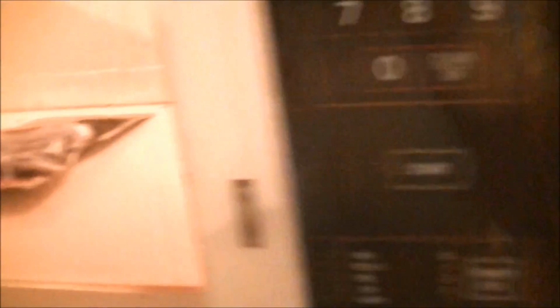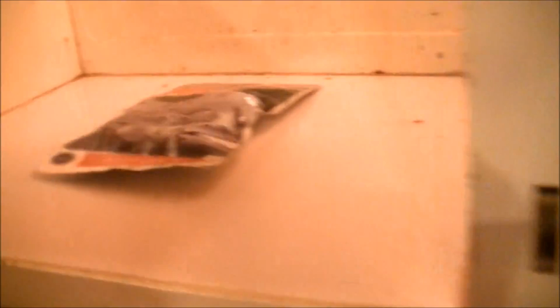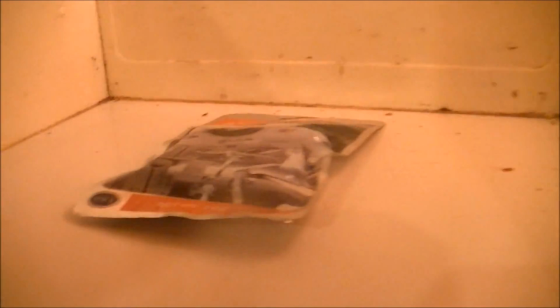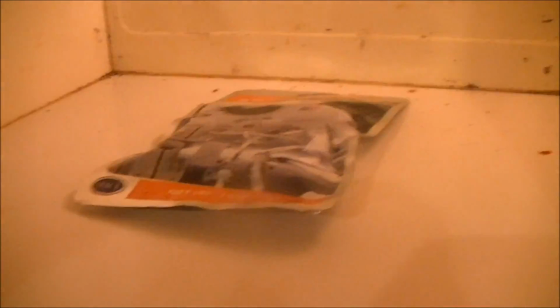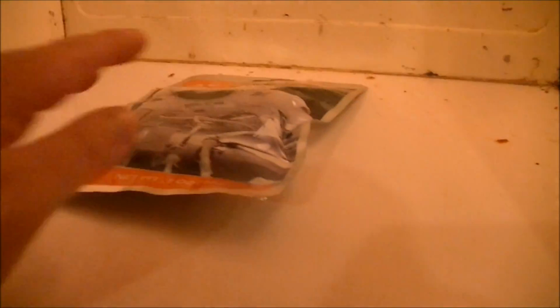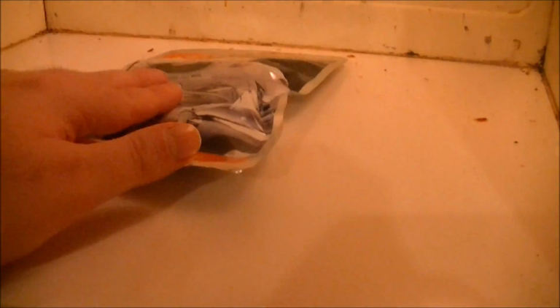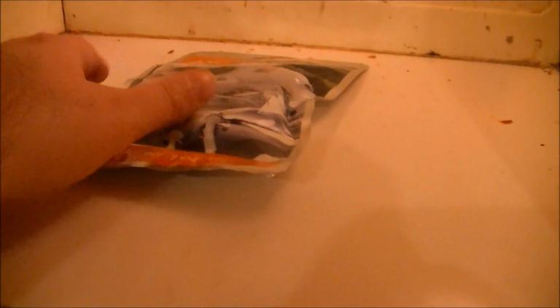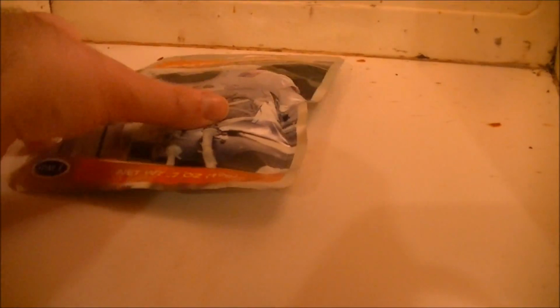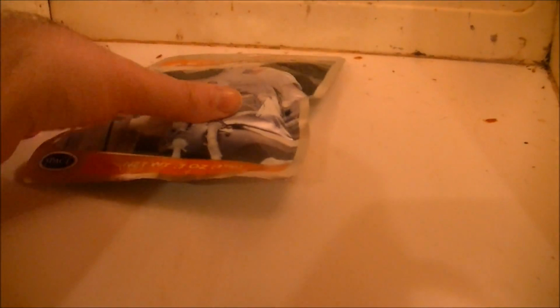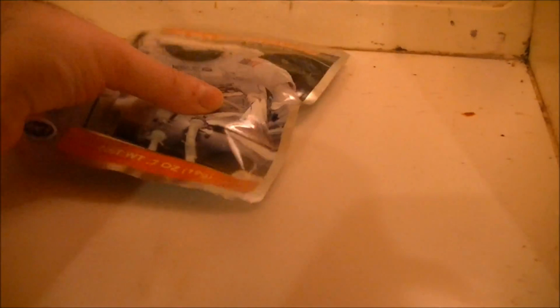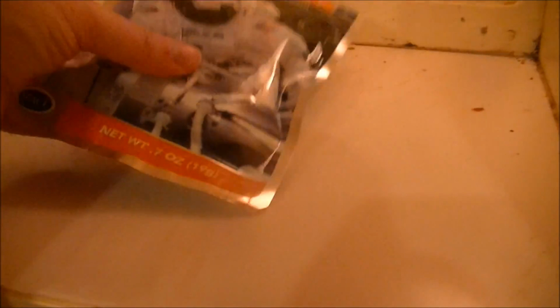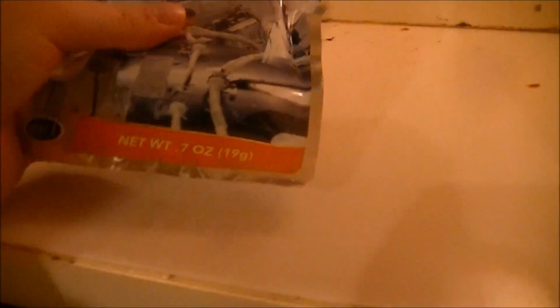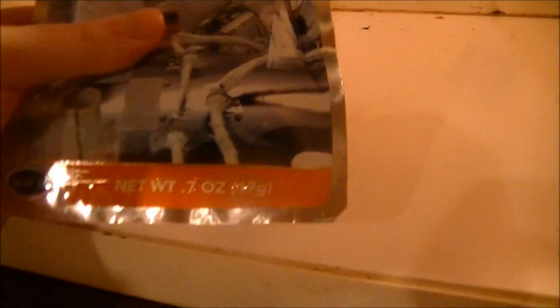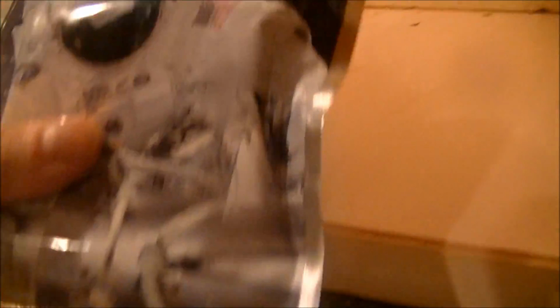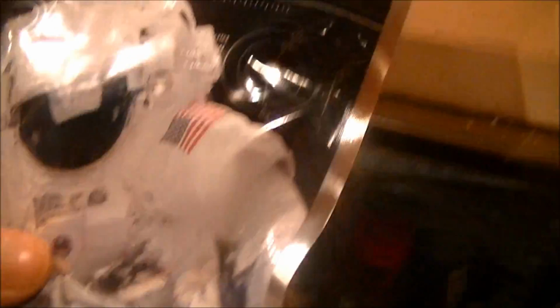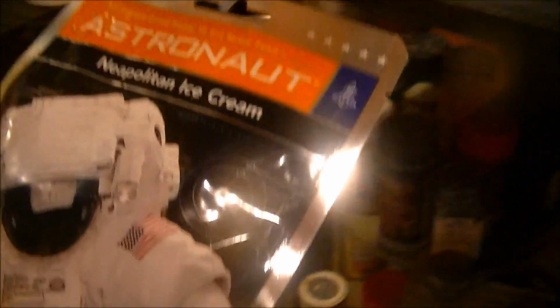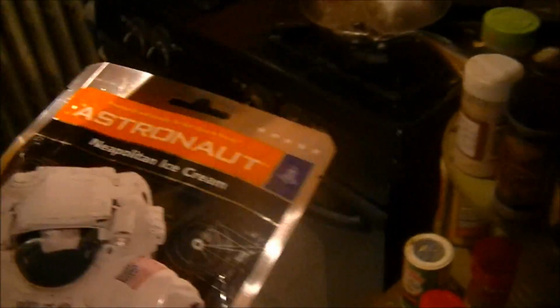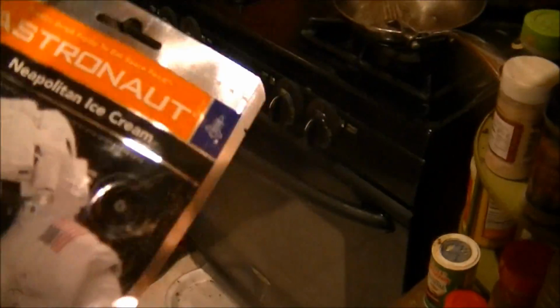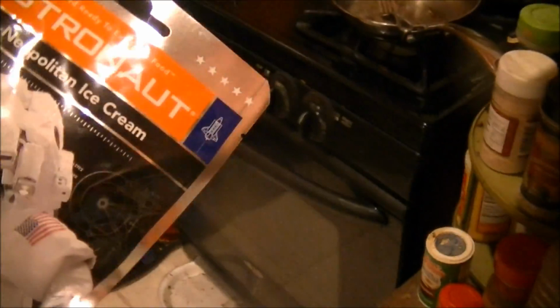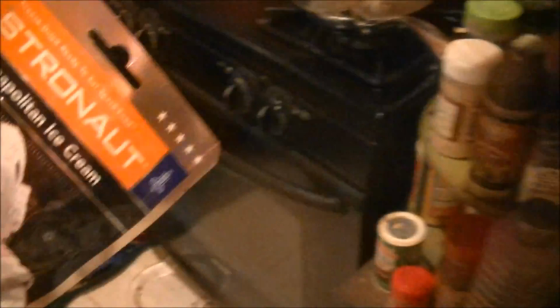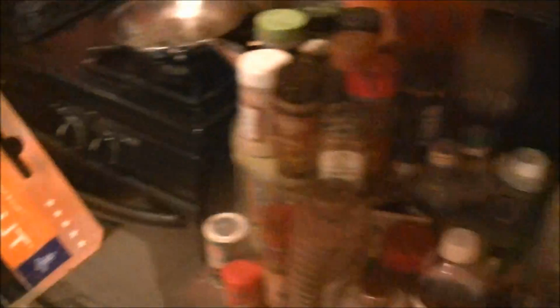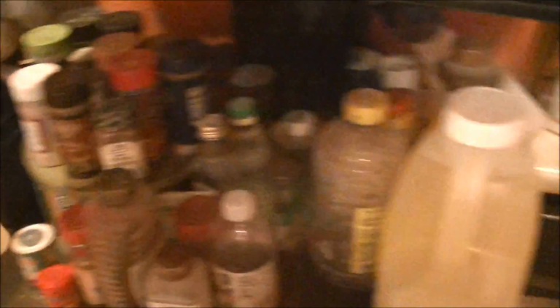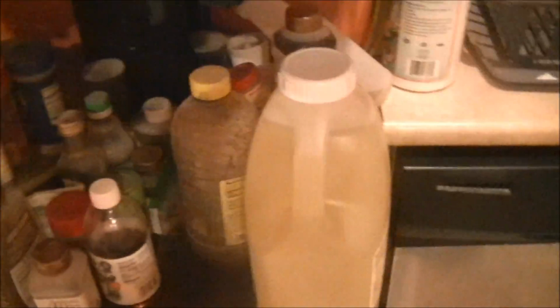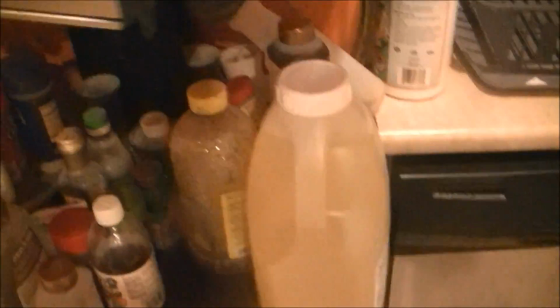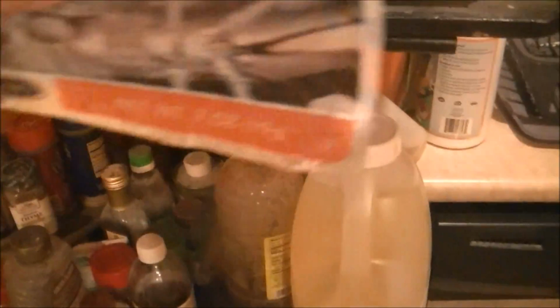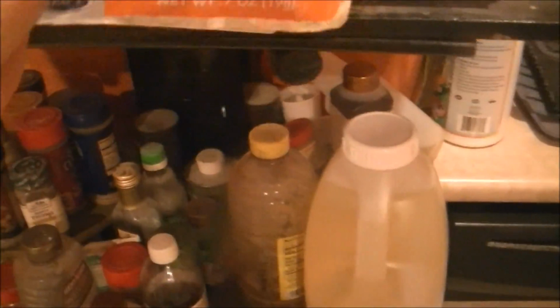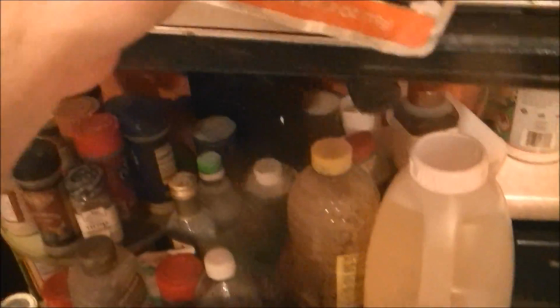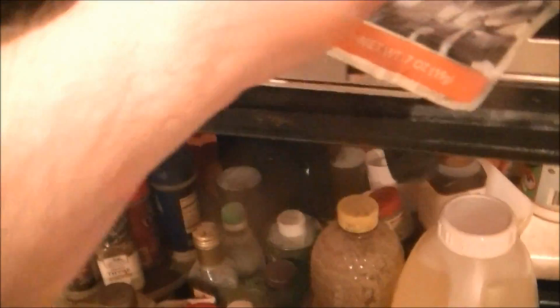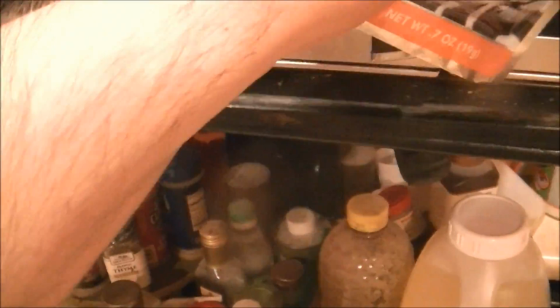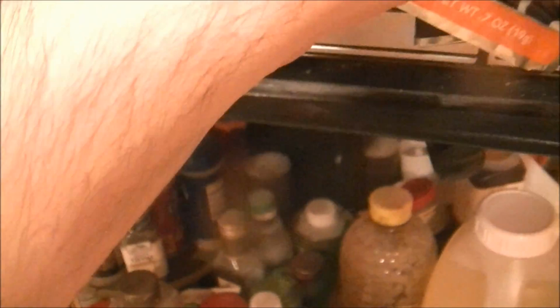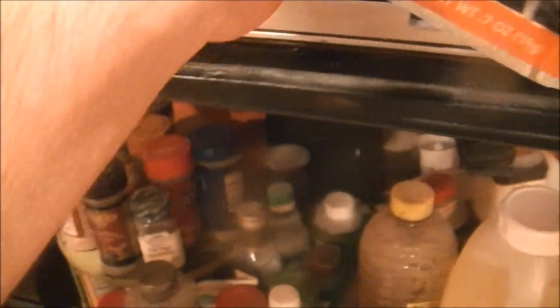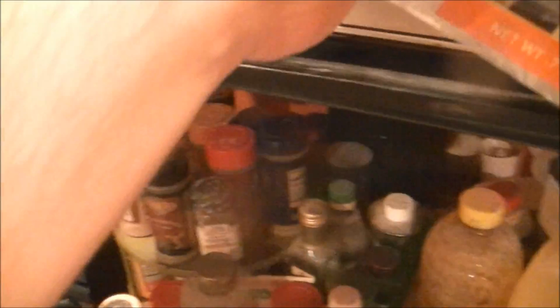Well, sadly, that proved to be quite boring. Let's examine the post-product.